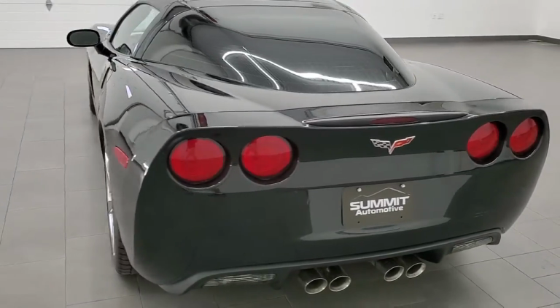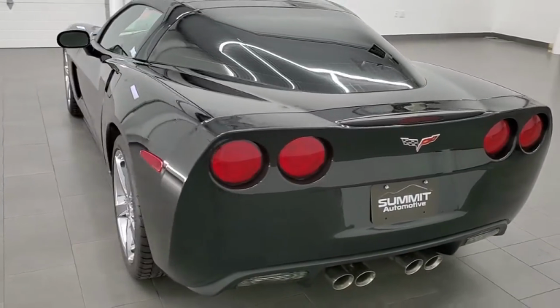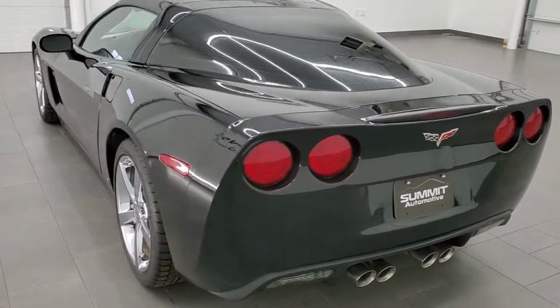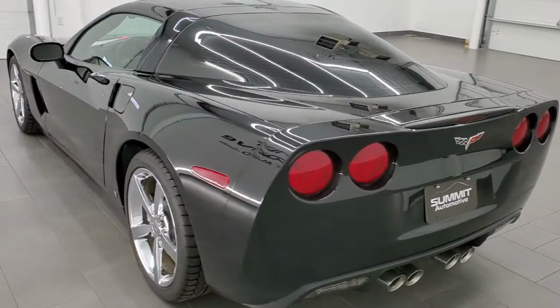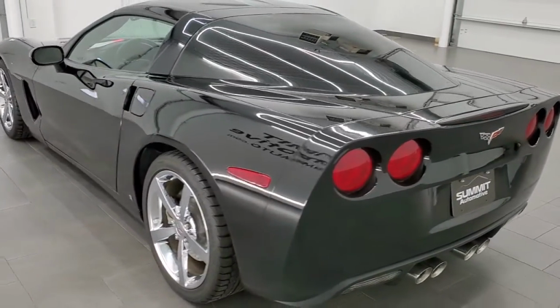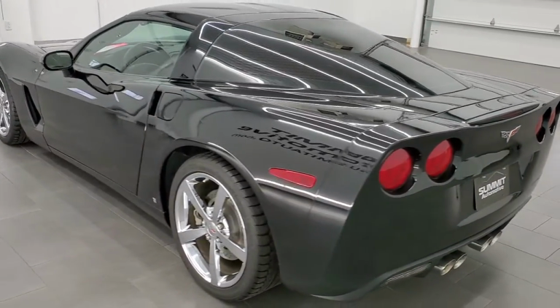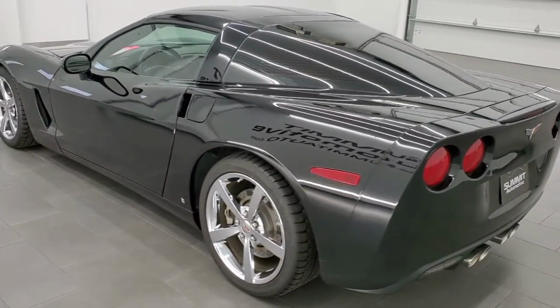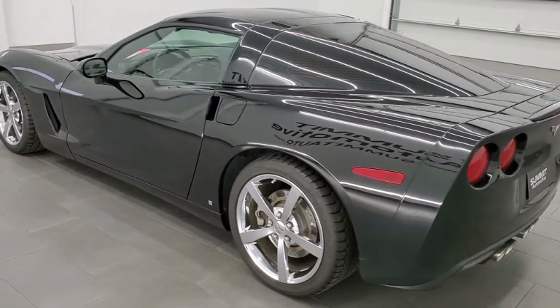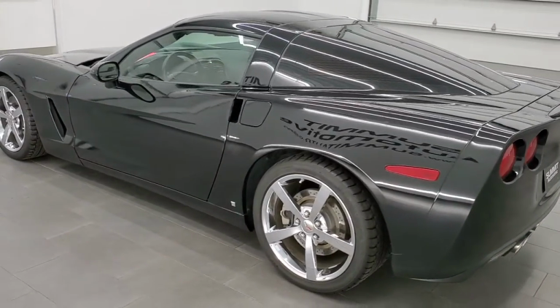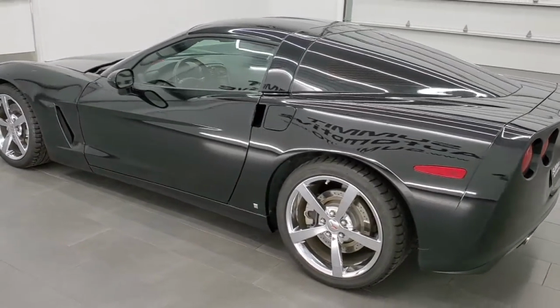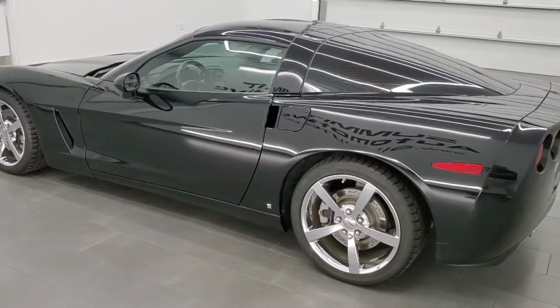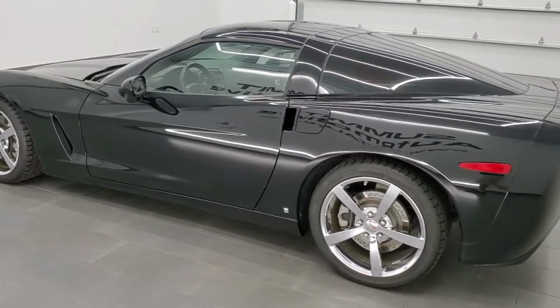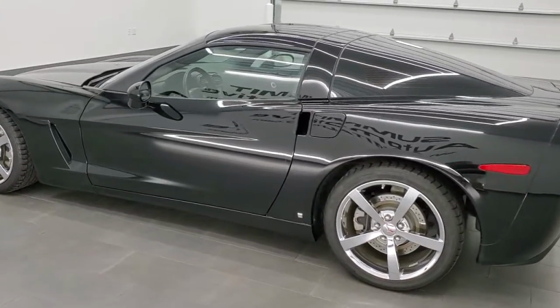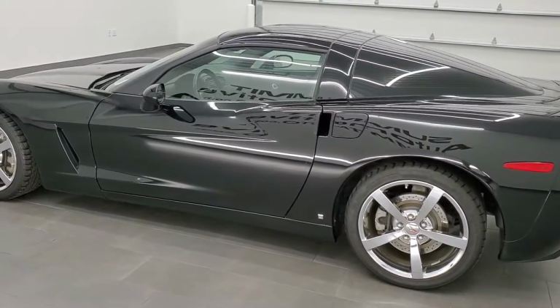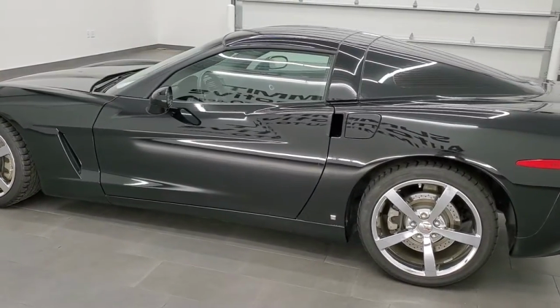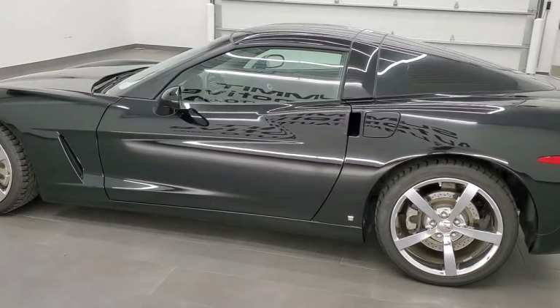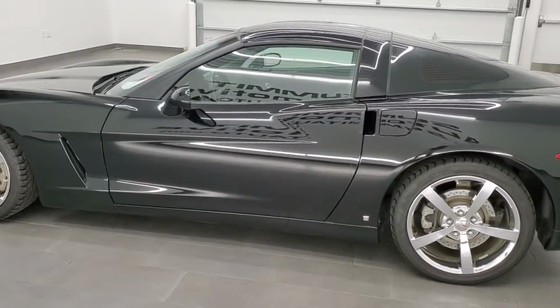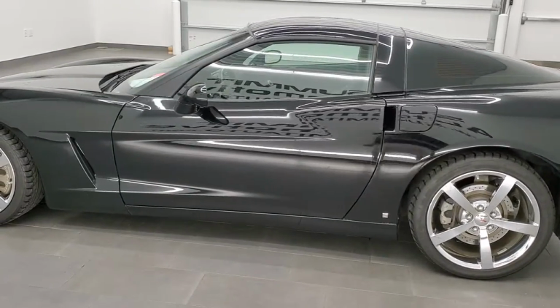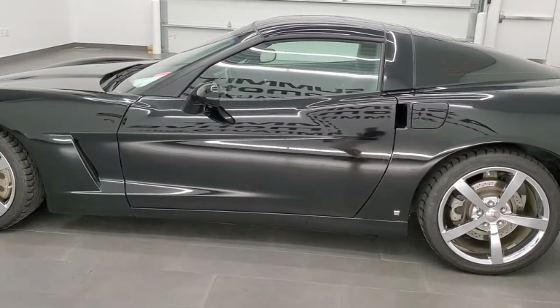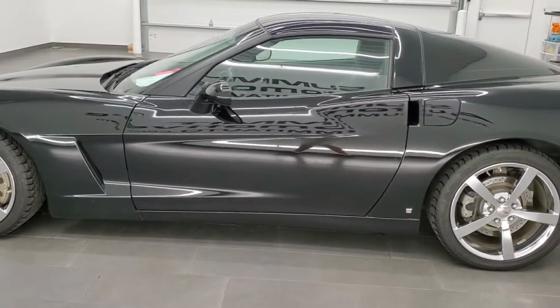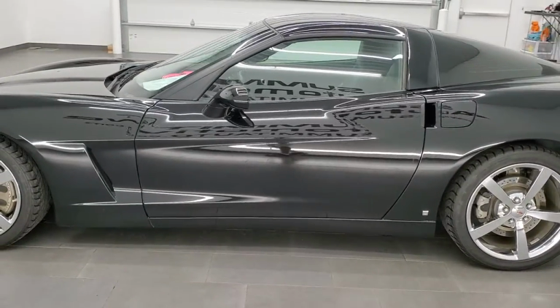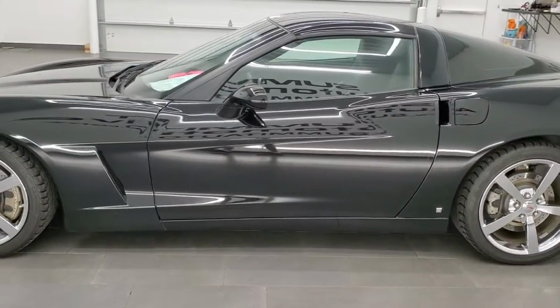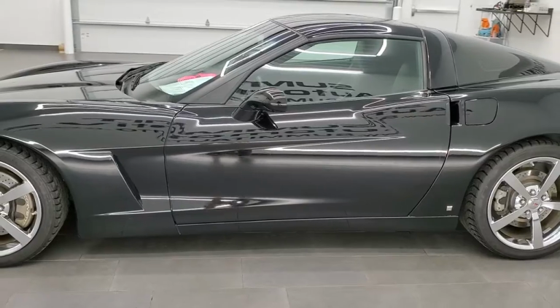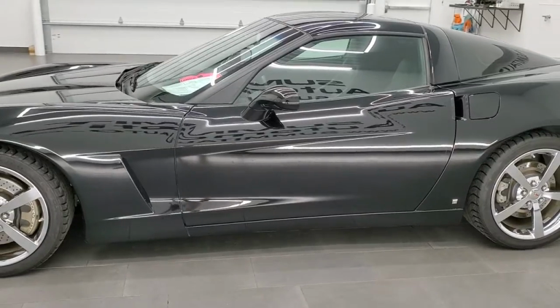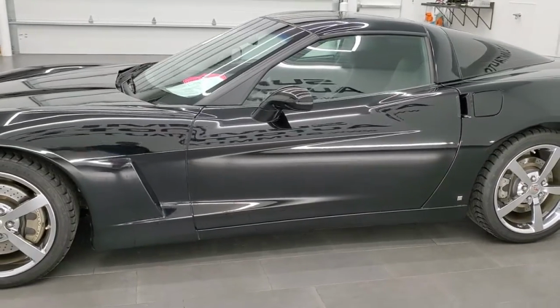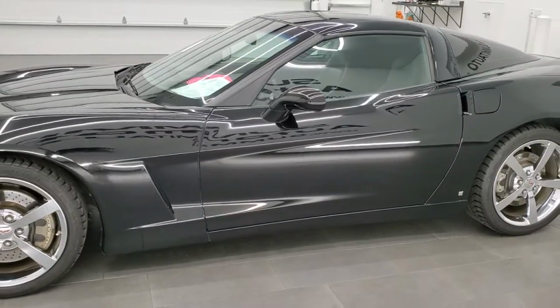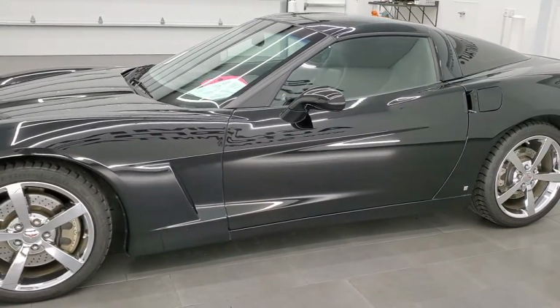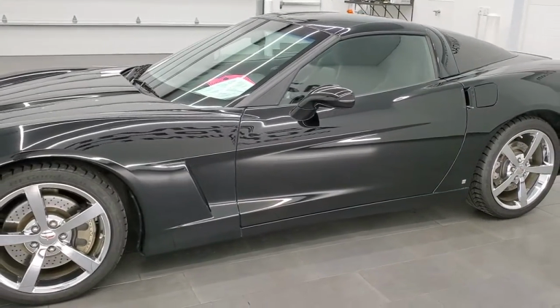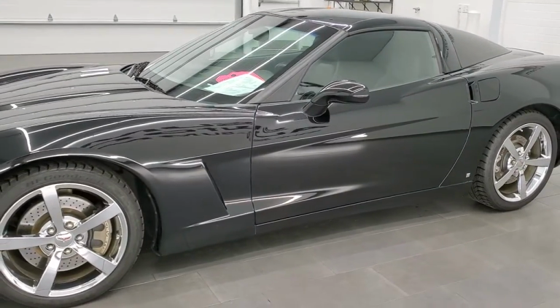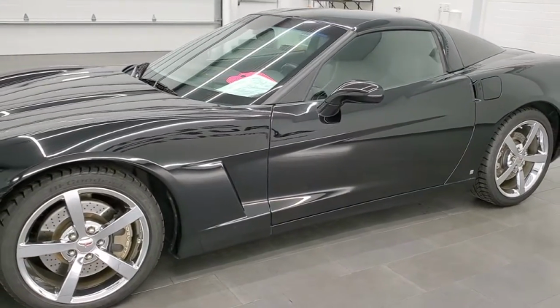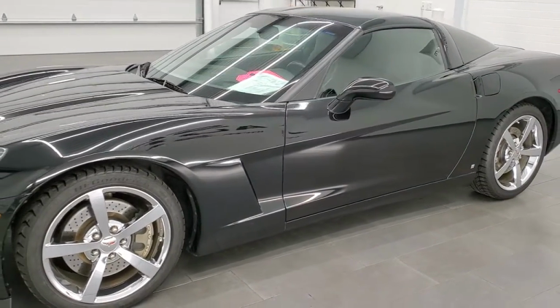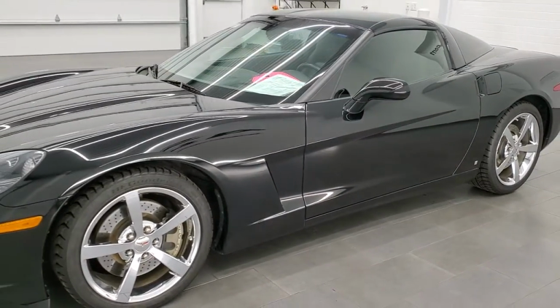This 2009 Chevrolet Corvette has the 6.2-liter V8 LS3 engine. When paired up with the dual mode exhaust, it pumps out 436 horsepower.